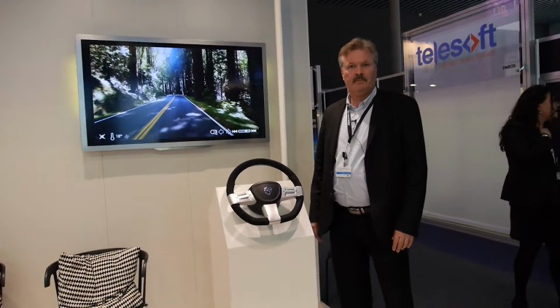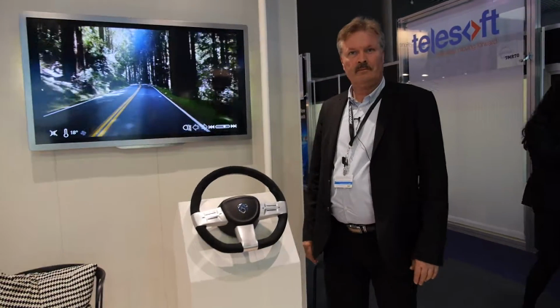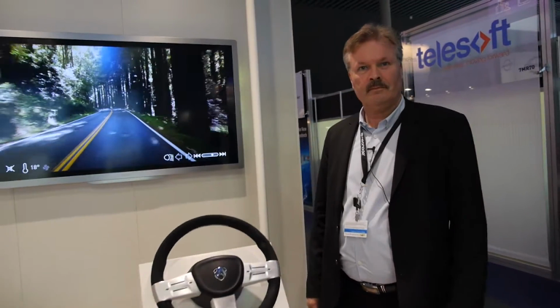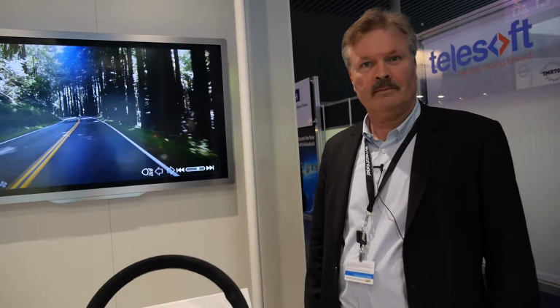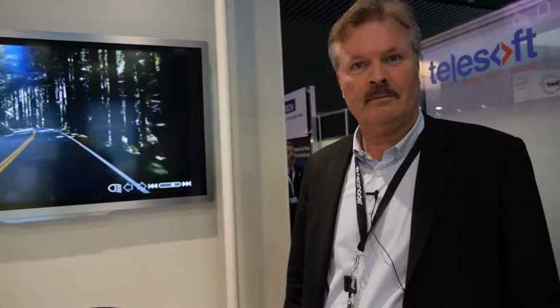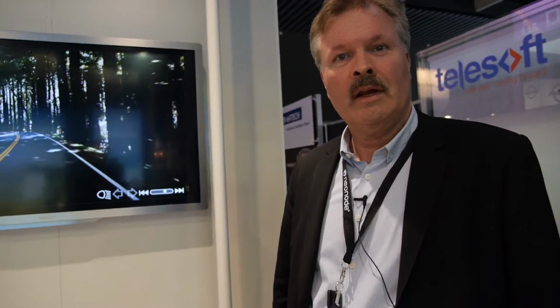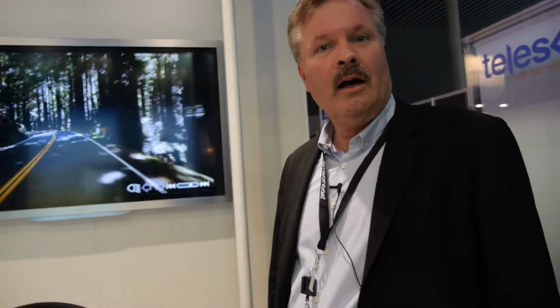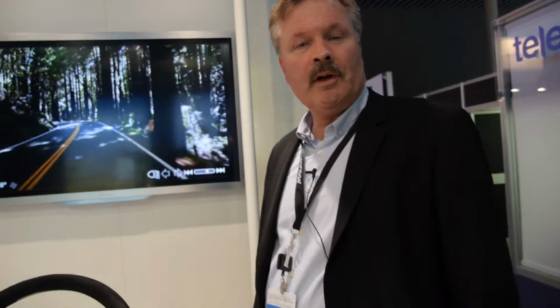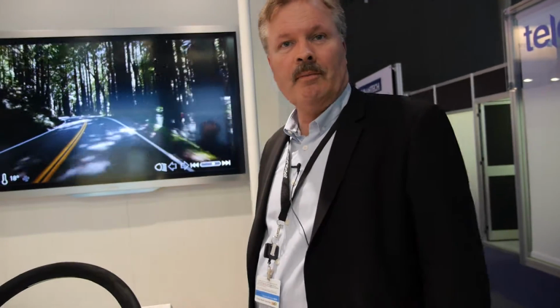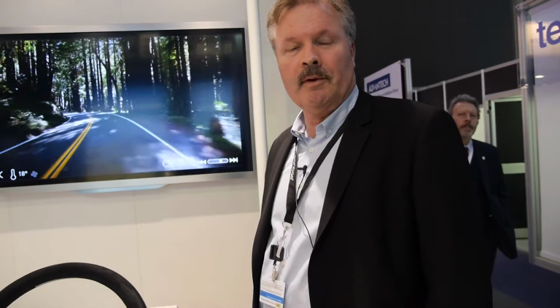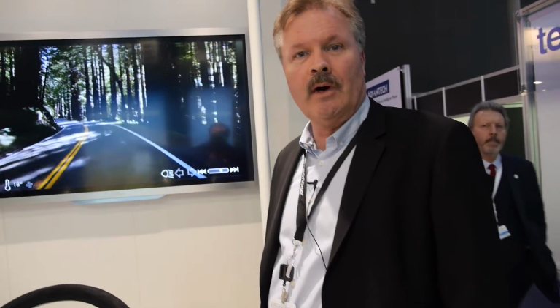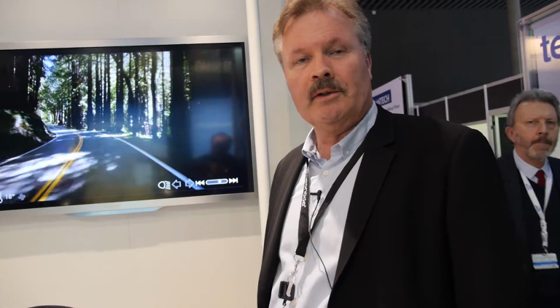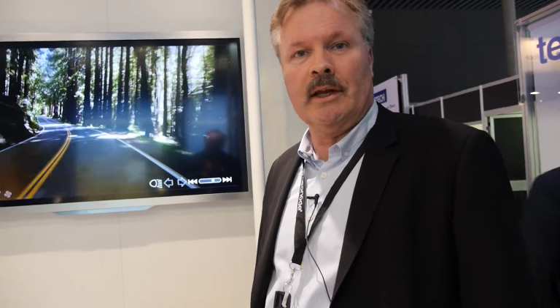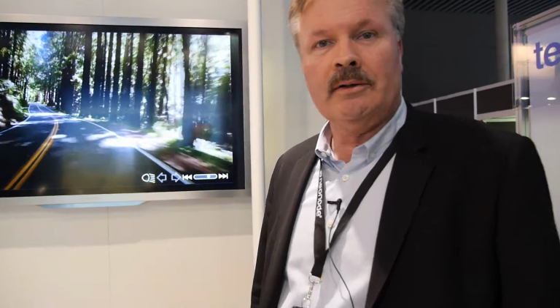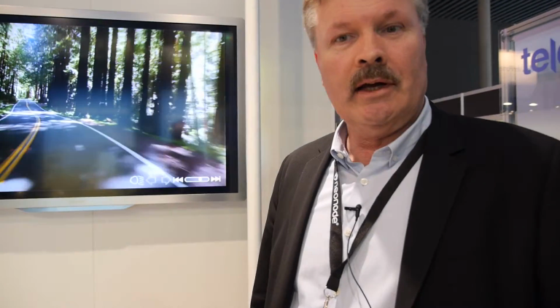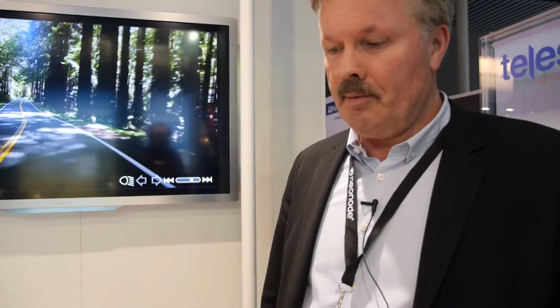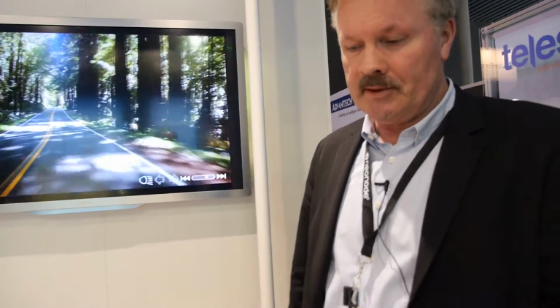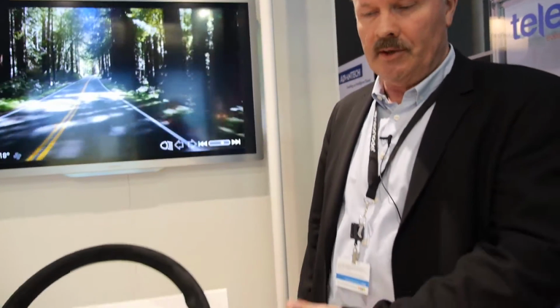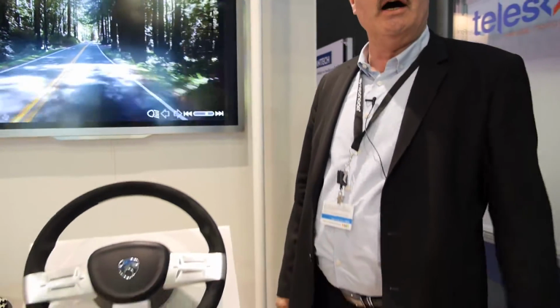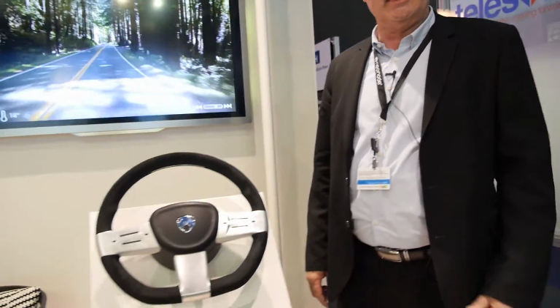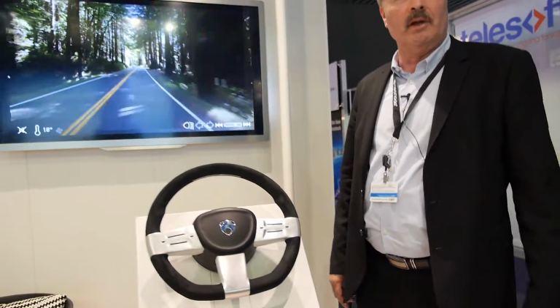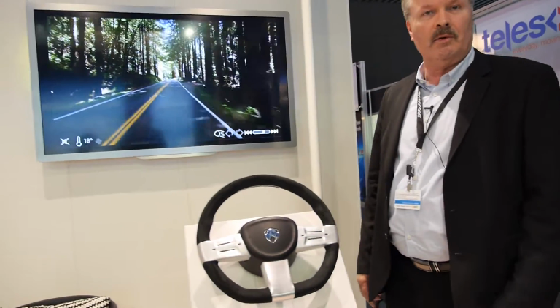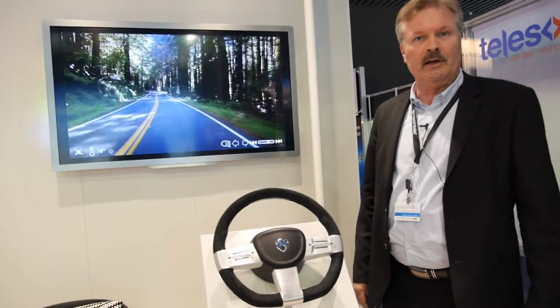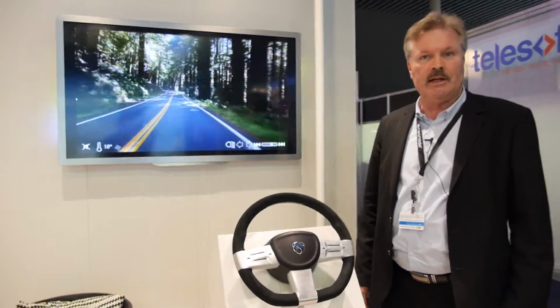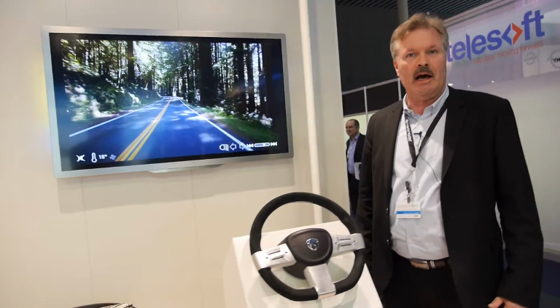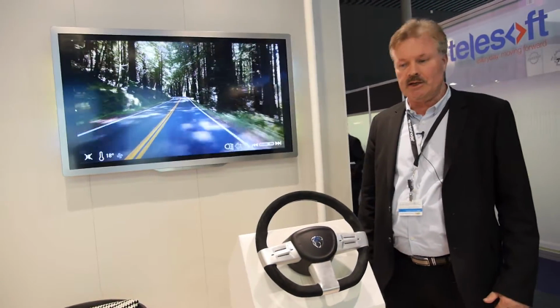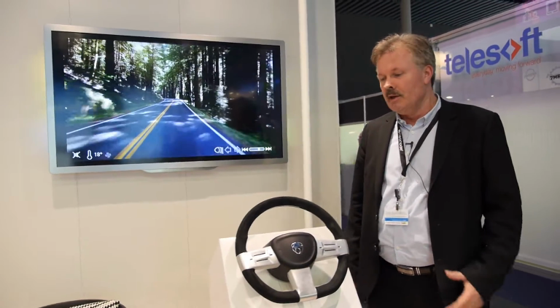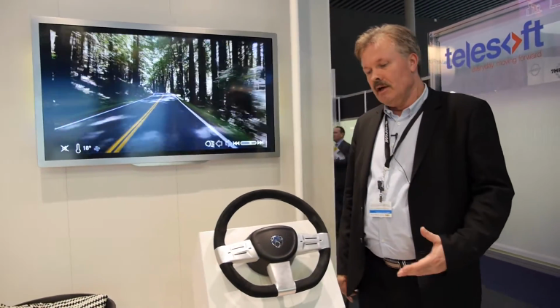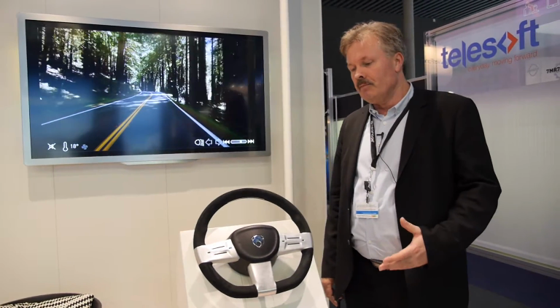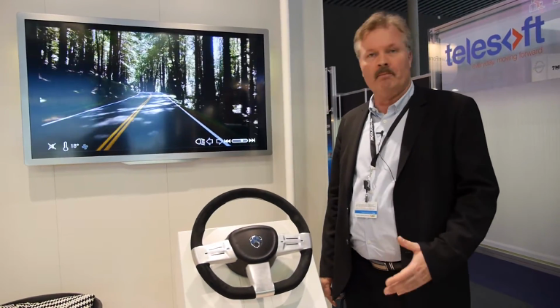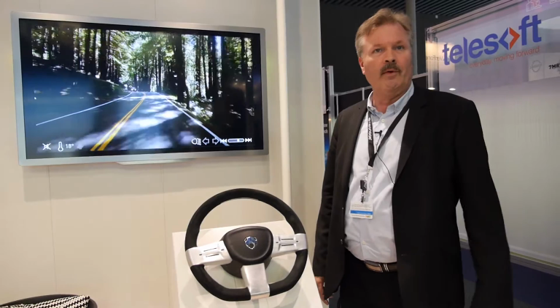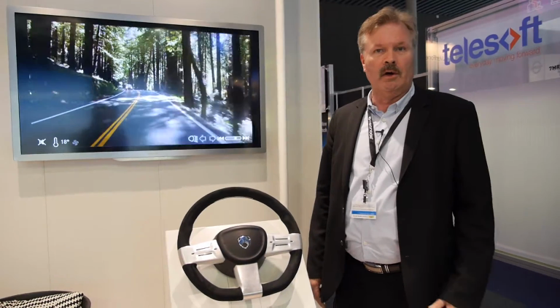We're here at Neonode. I'm responsible for automotive within Neonode, and I proudly present our new steering wheel that will definitely change application development for automotive.